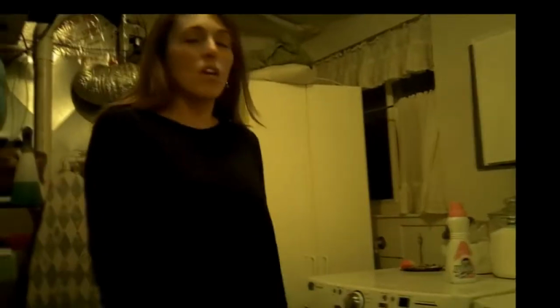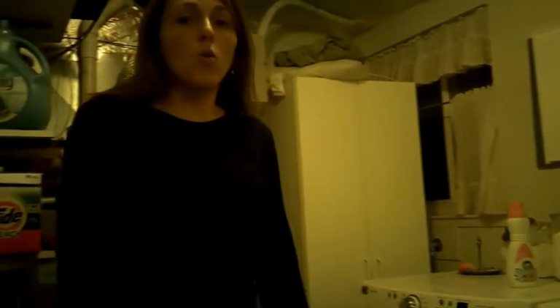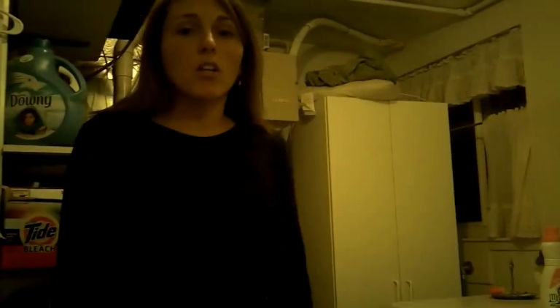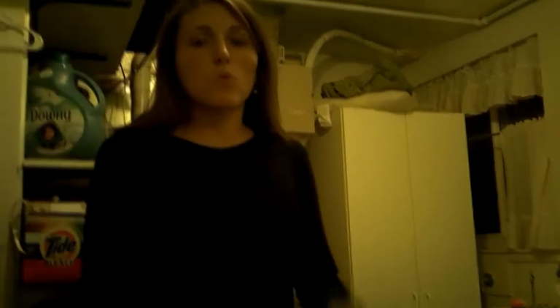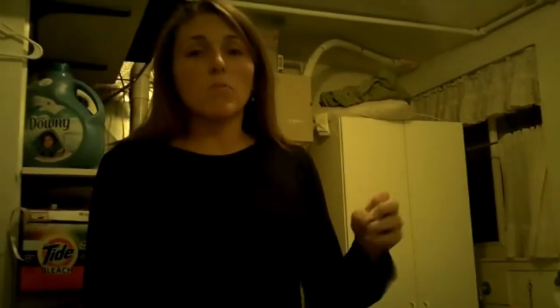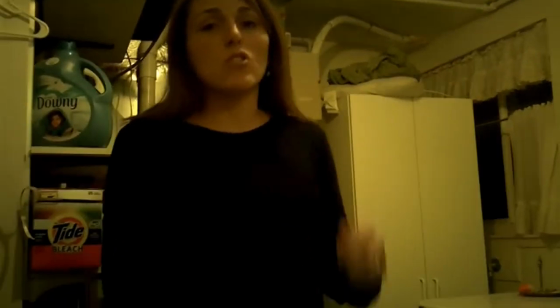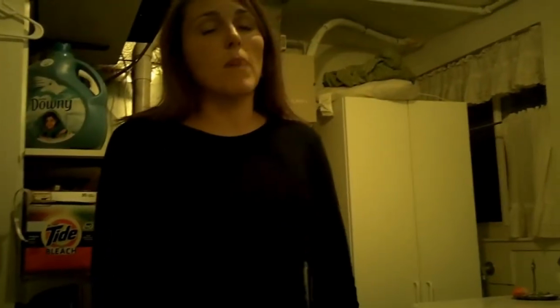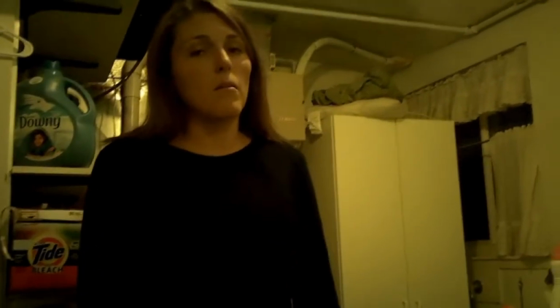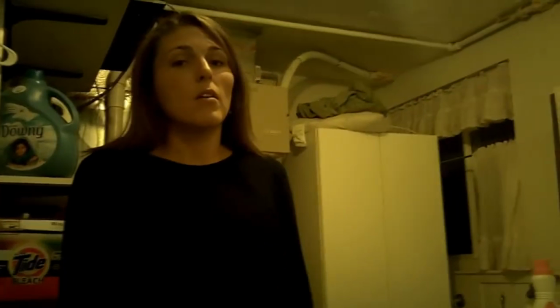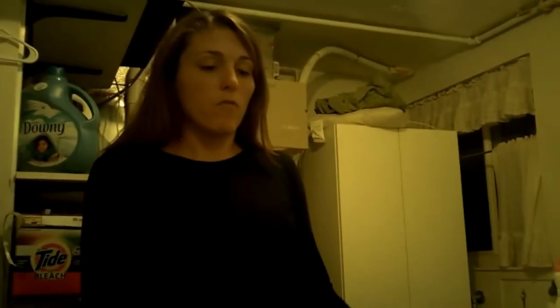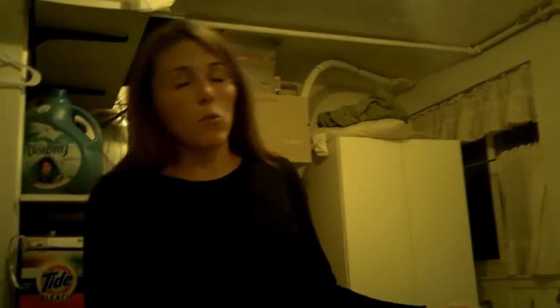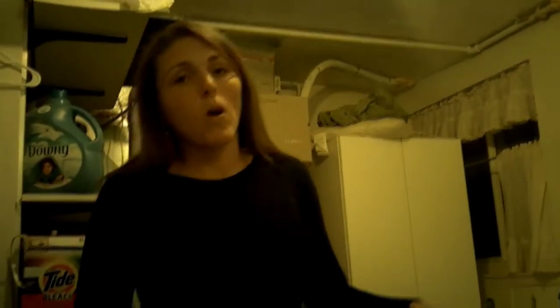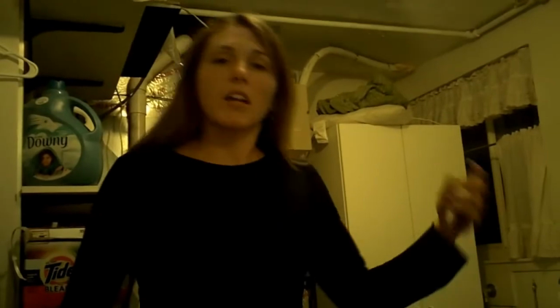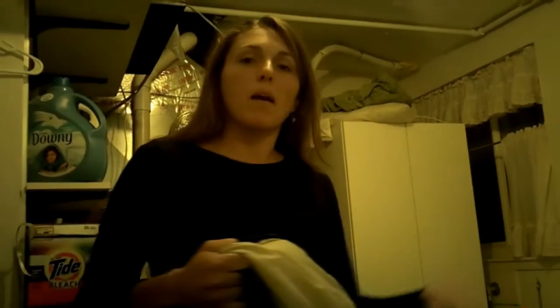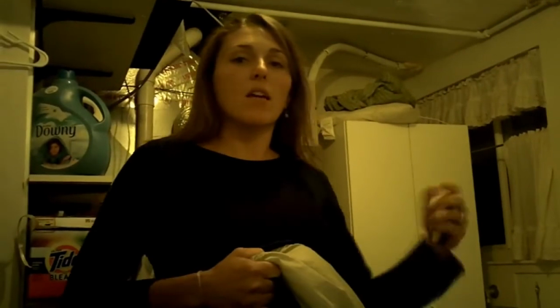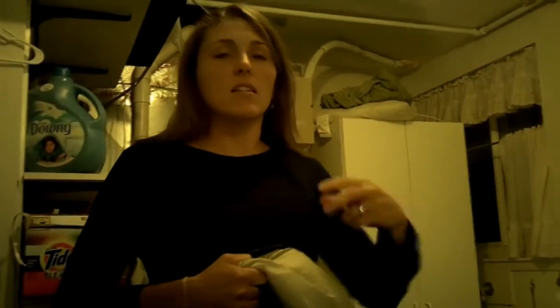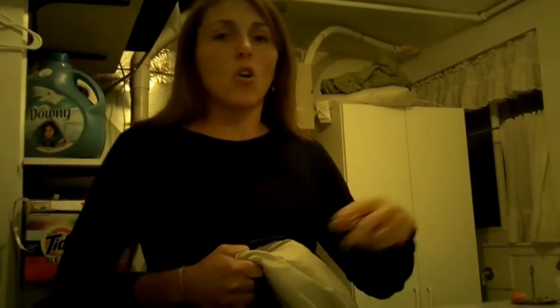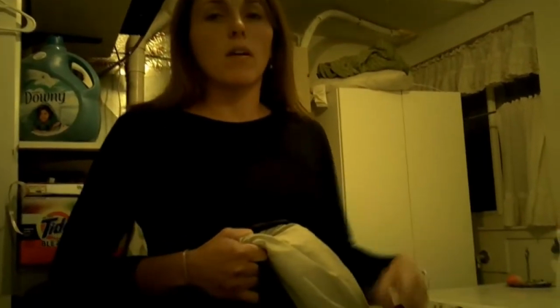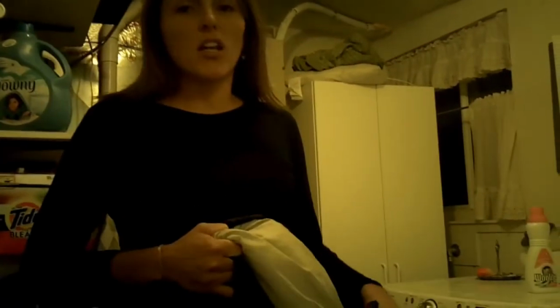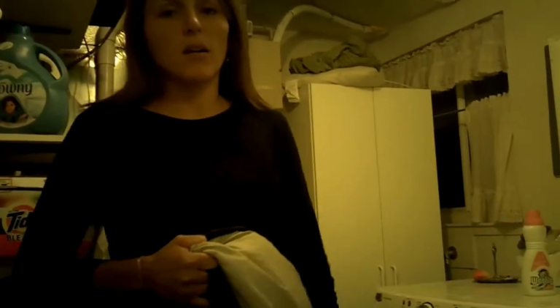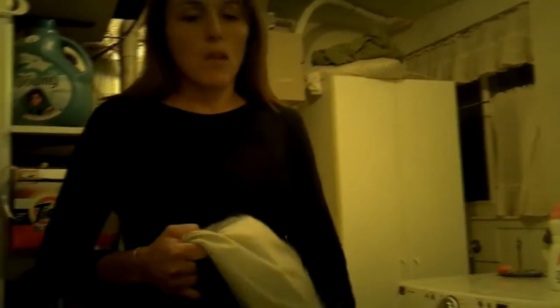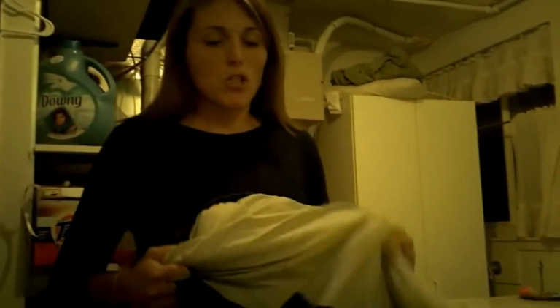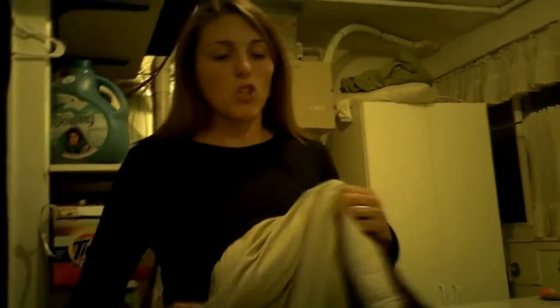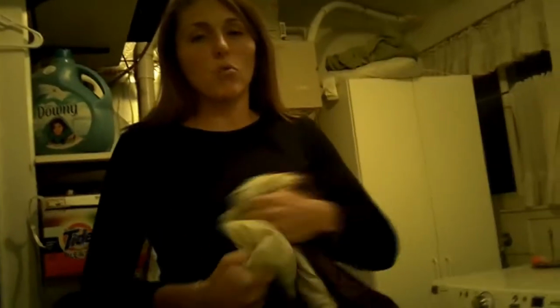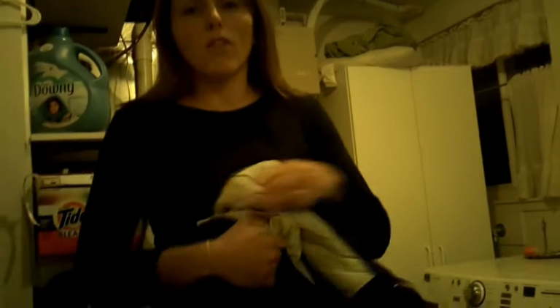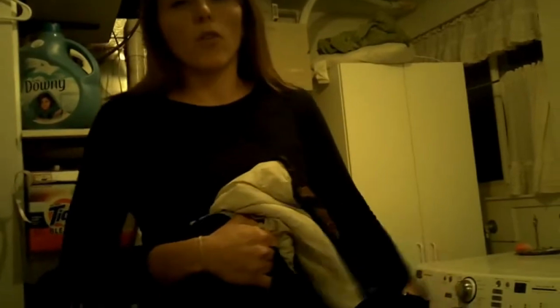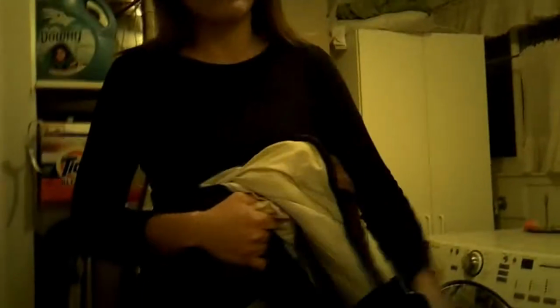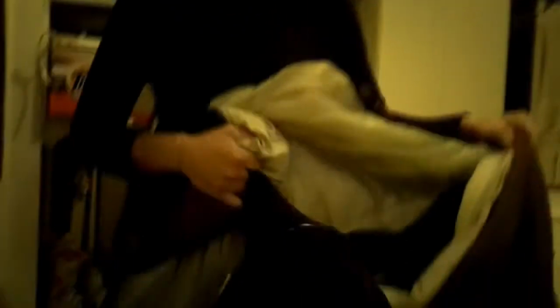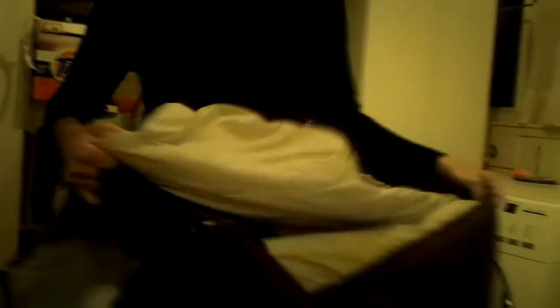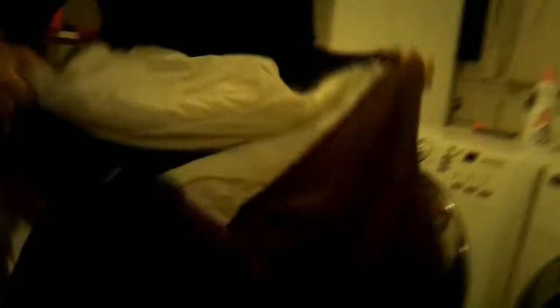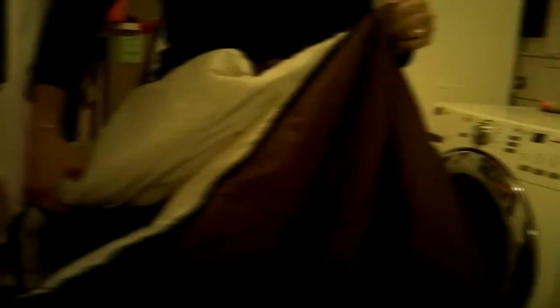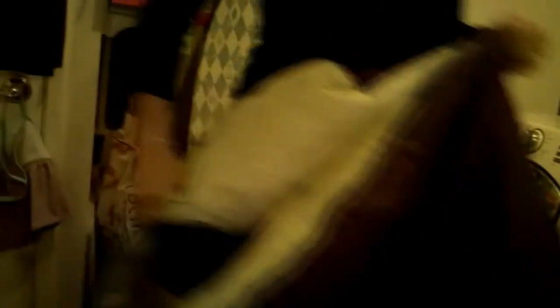If you don't want to use a washing machine, you can use a bathtub. Fill it up with cold water, get your sleeping bag in there, mix in soap, and agitate it up. Just be sure you soak it for about 15 minutes and then rinse it really good.